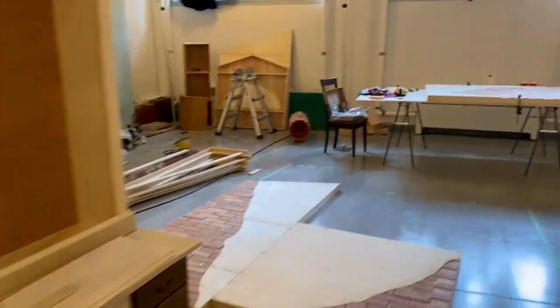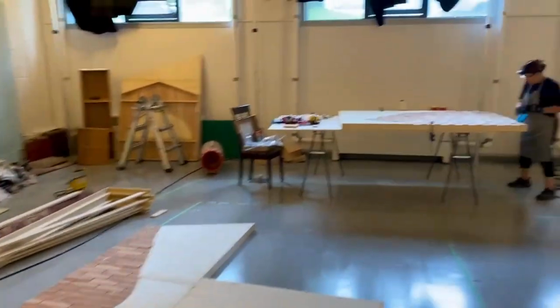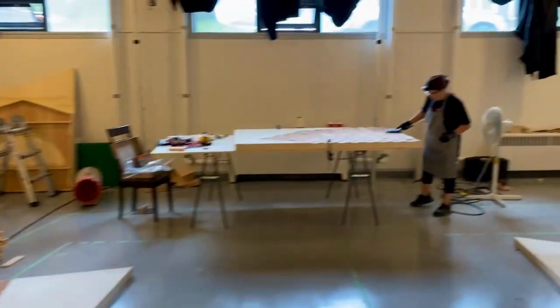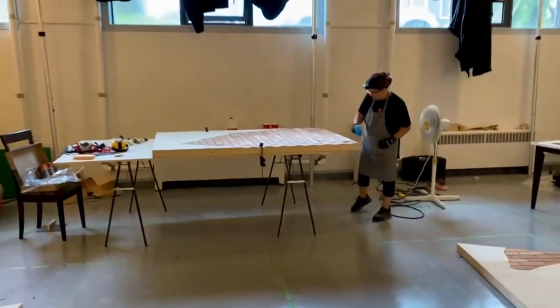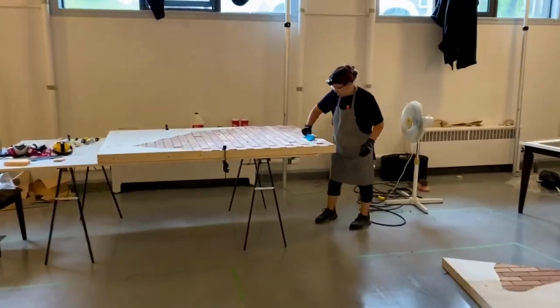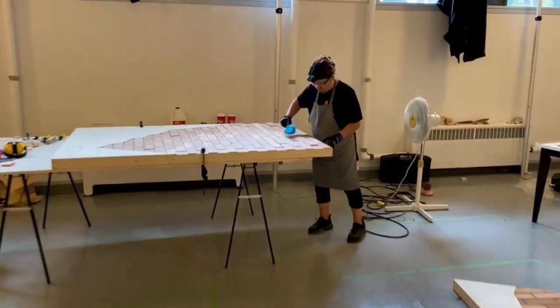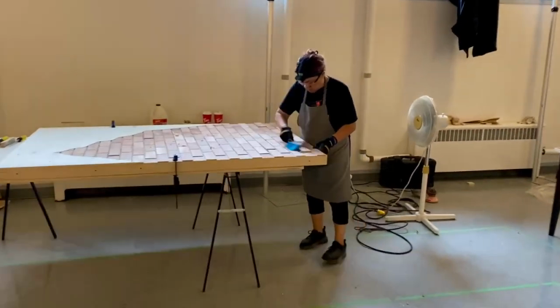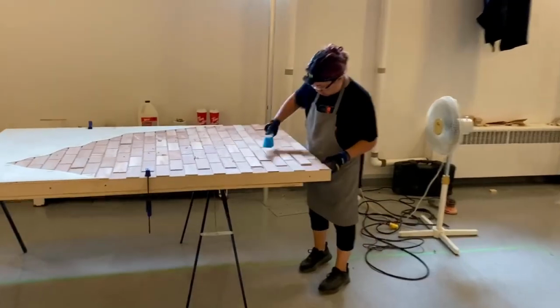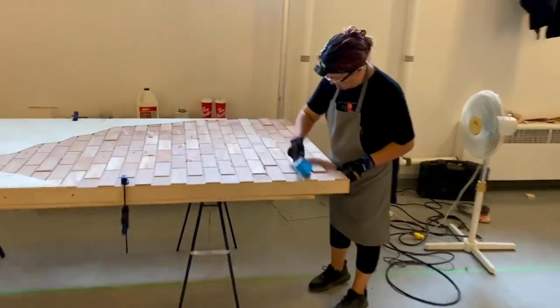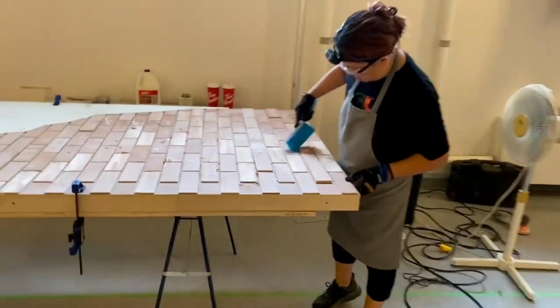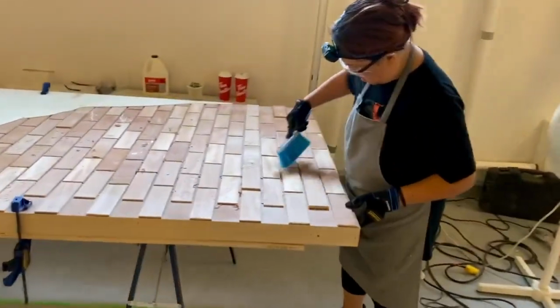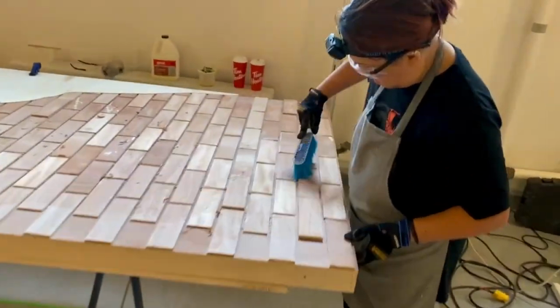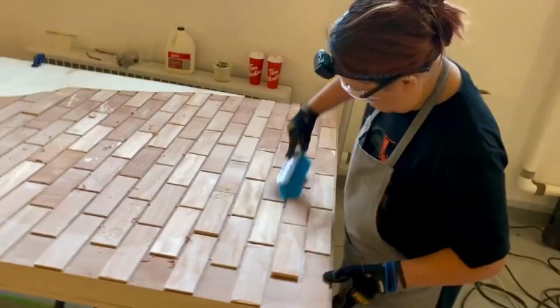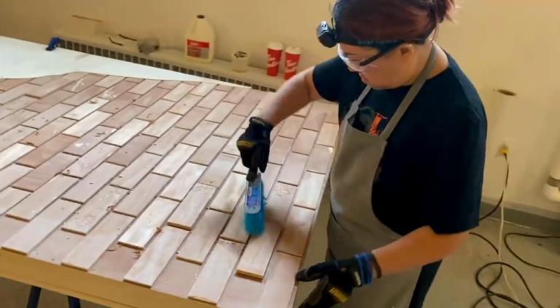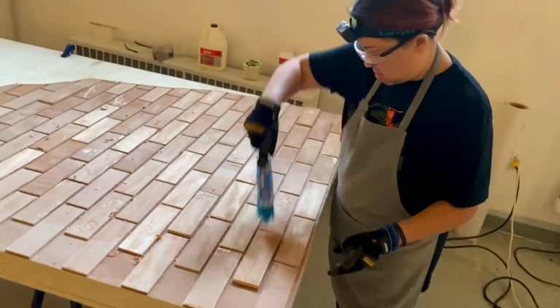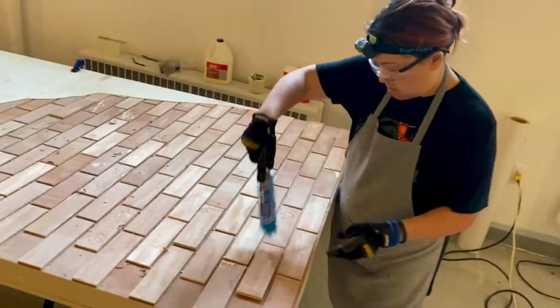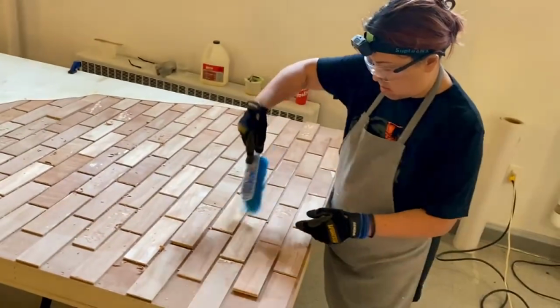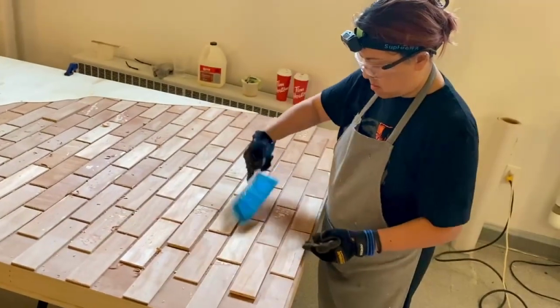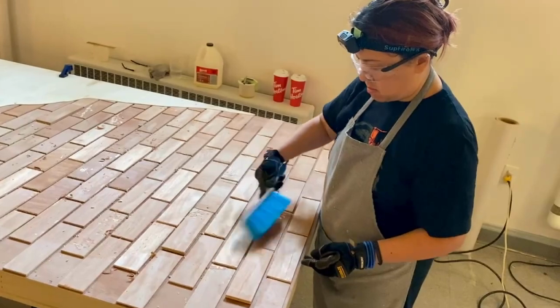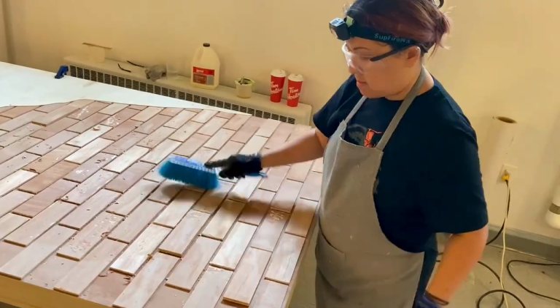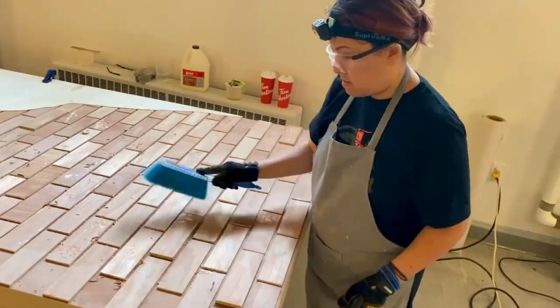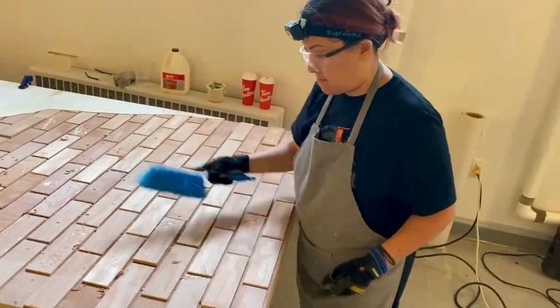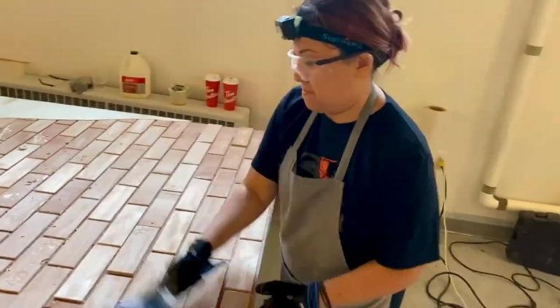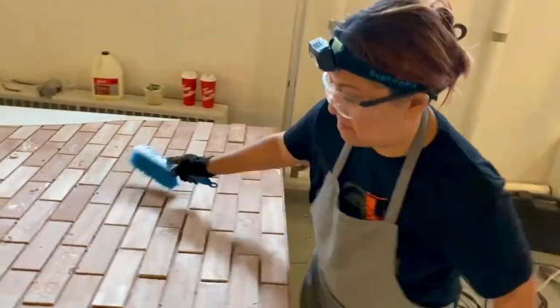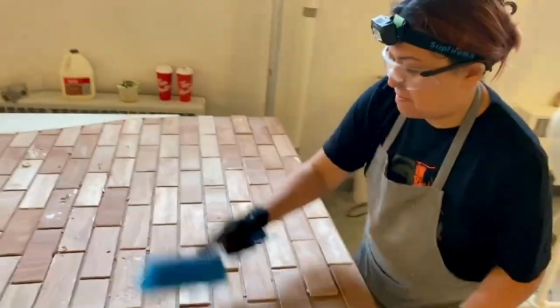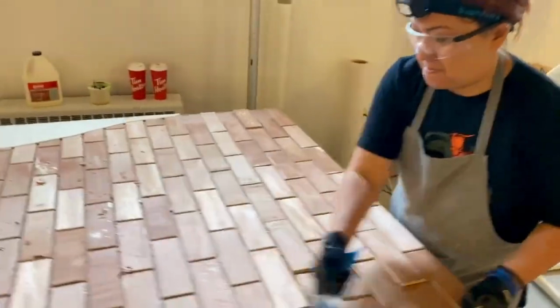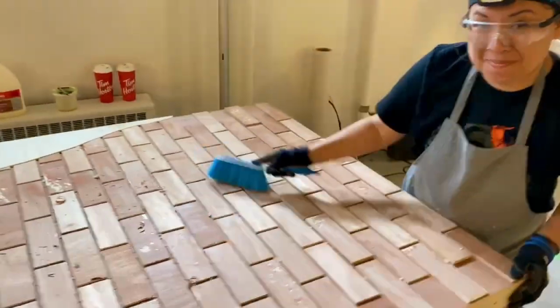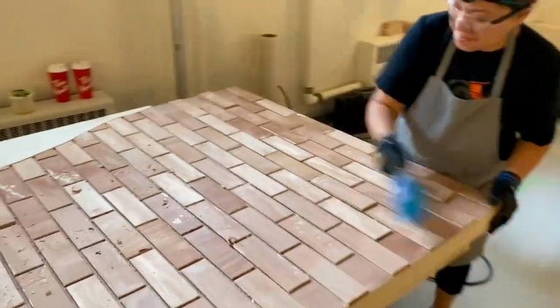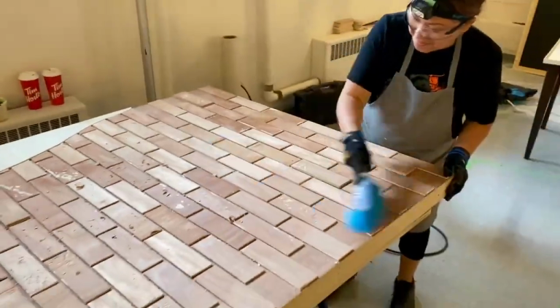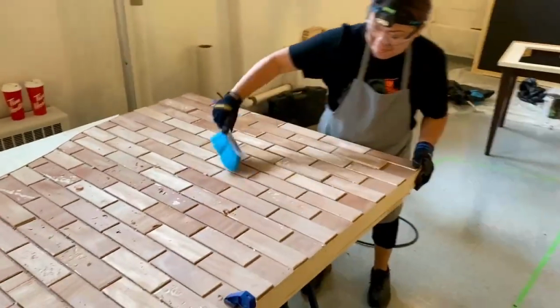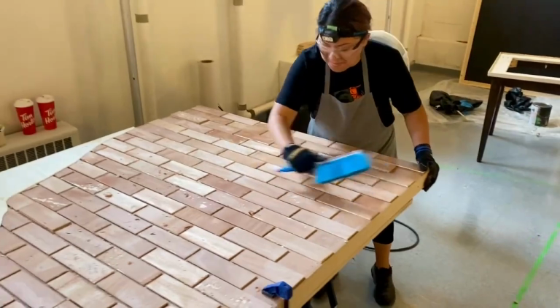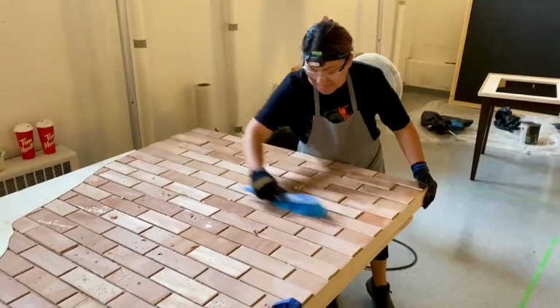Susie is over here working on our brickwork, and she is distressing the bricks. She's saying mean things to them and making threatening gestures and causing them to be distressed.